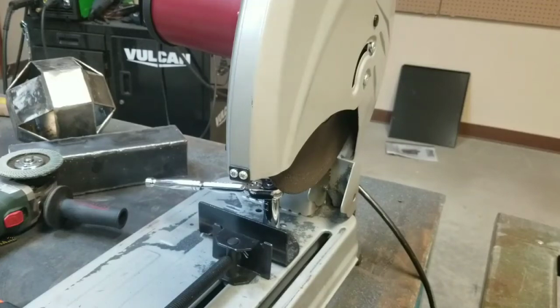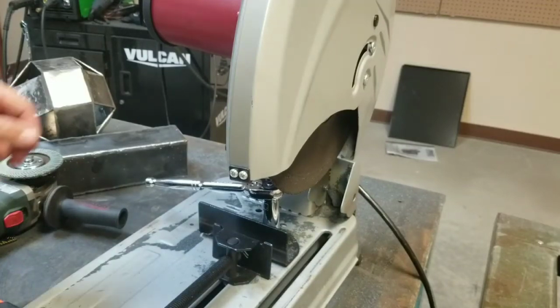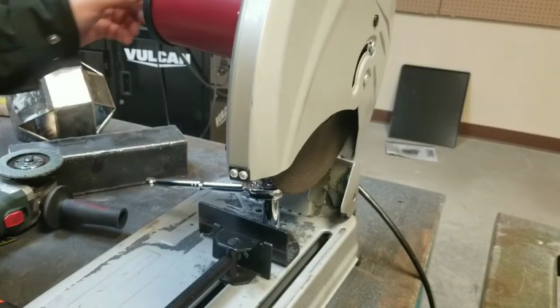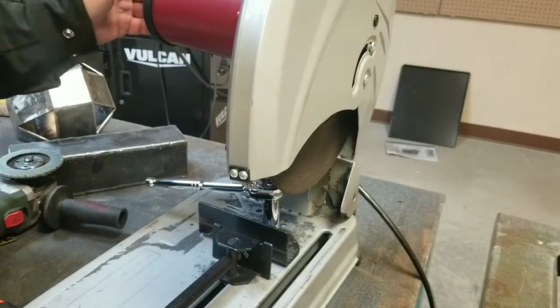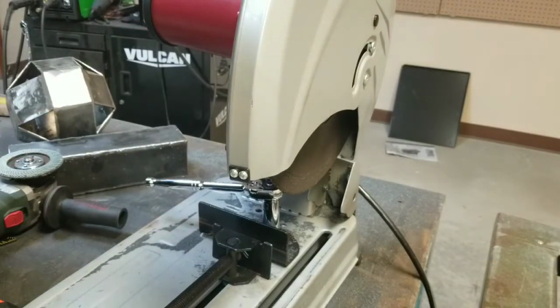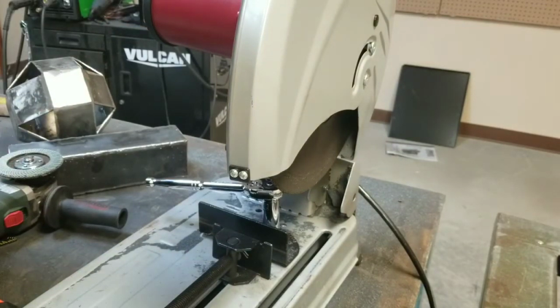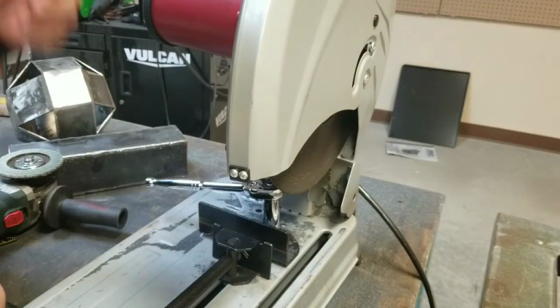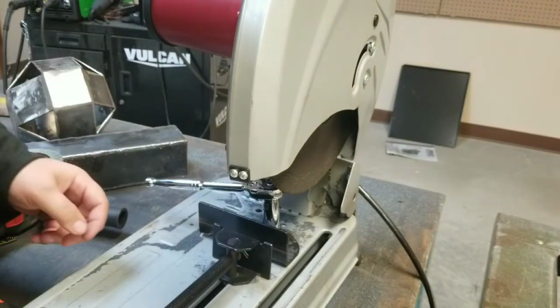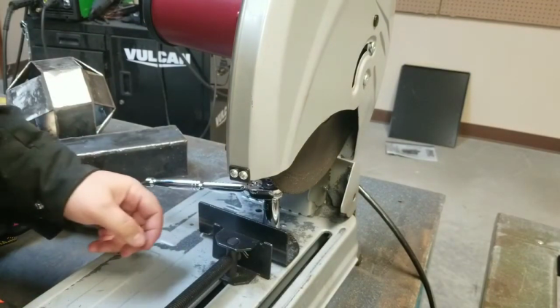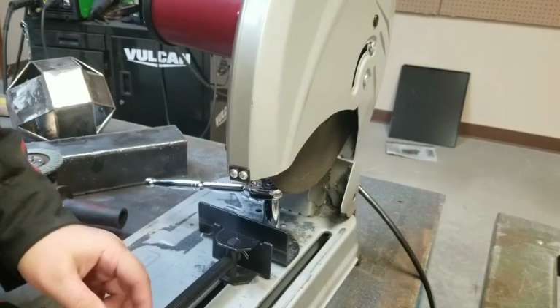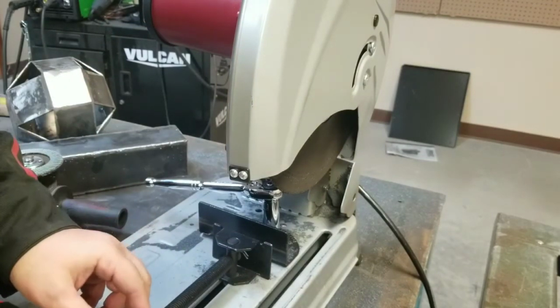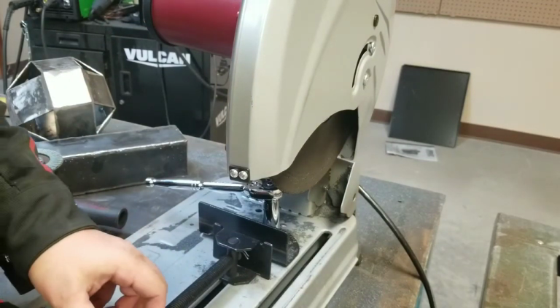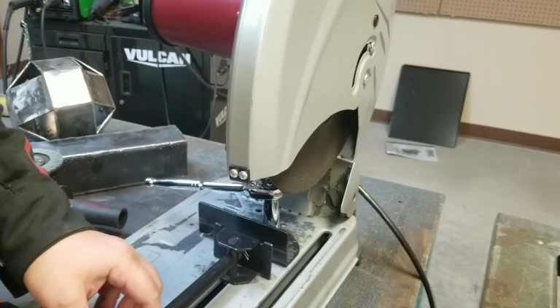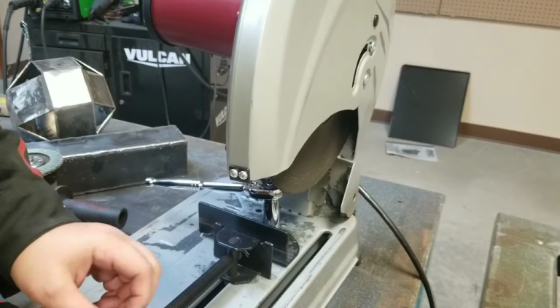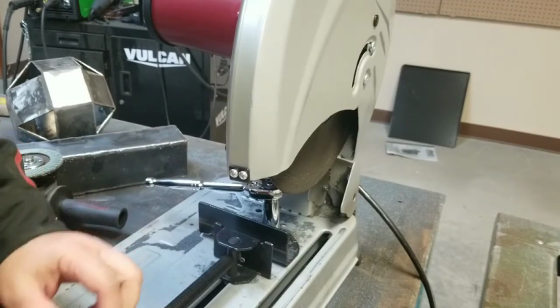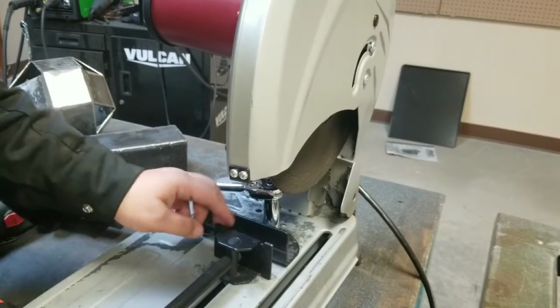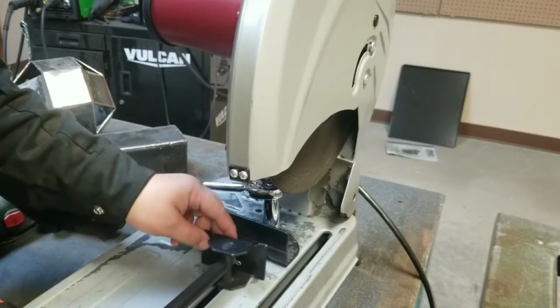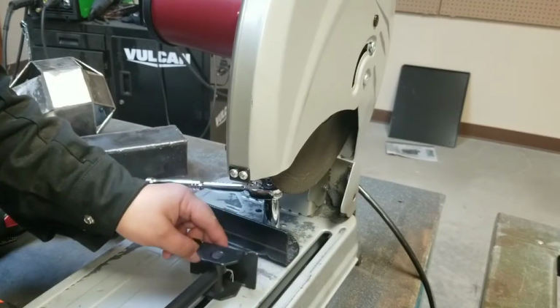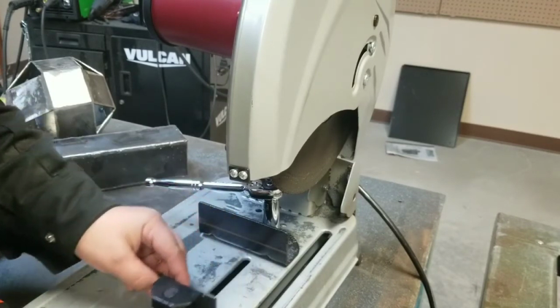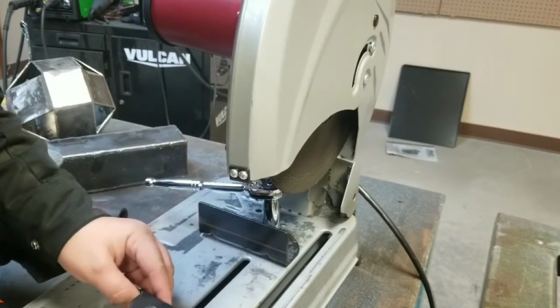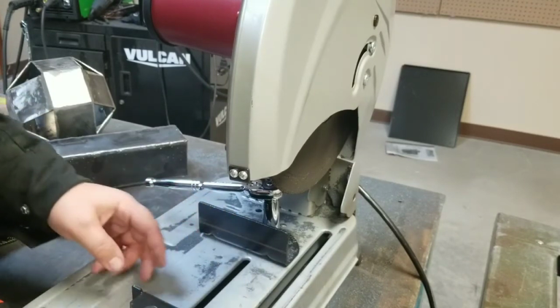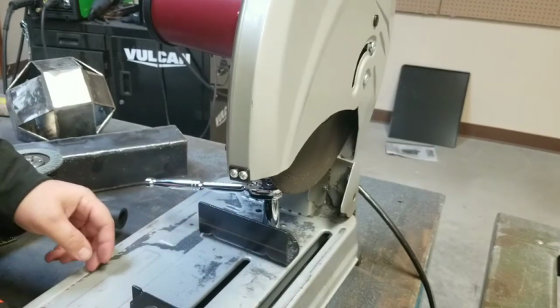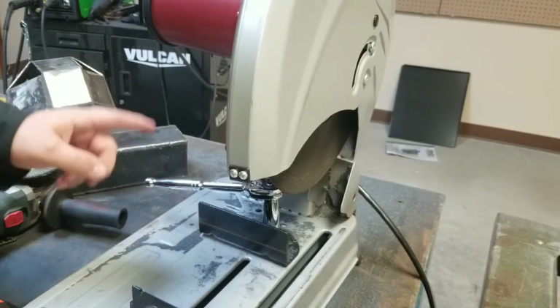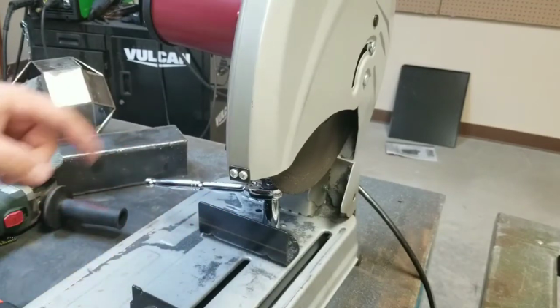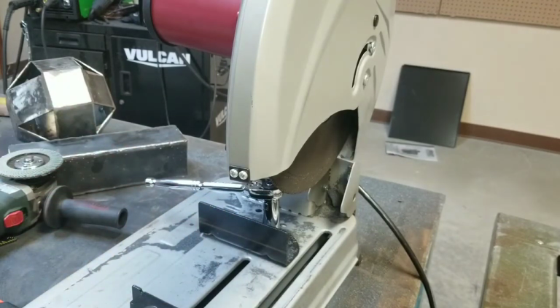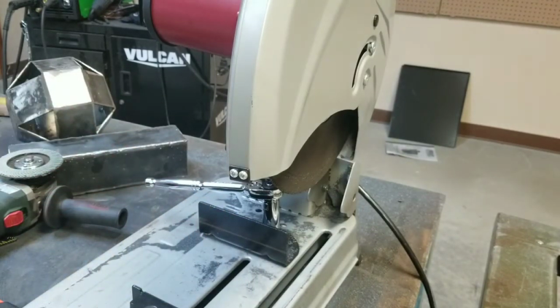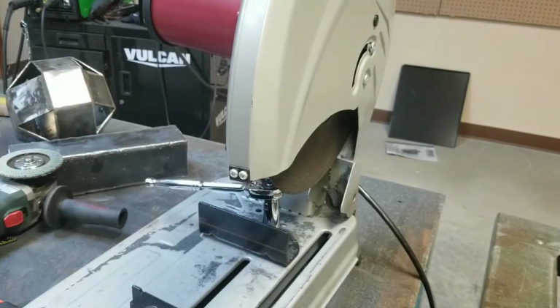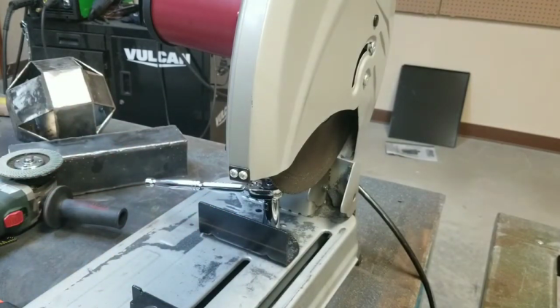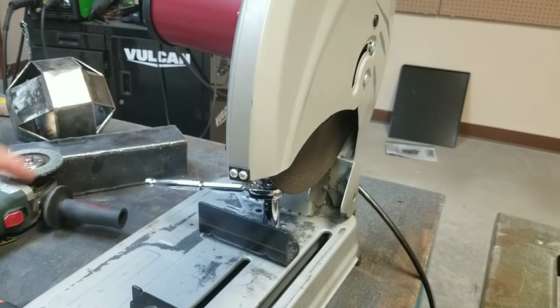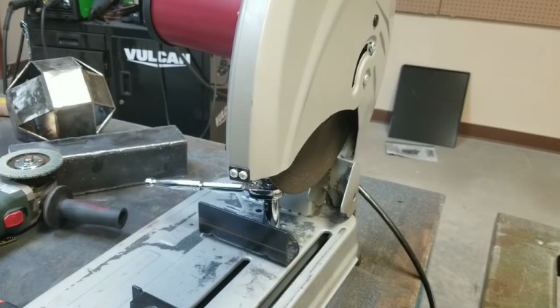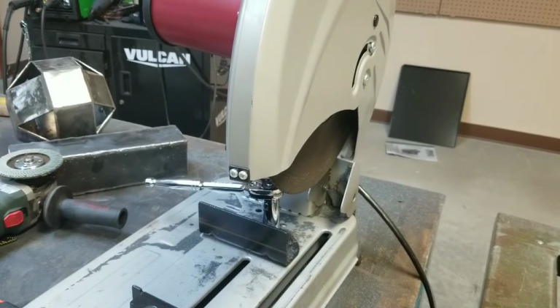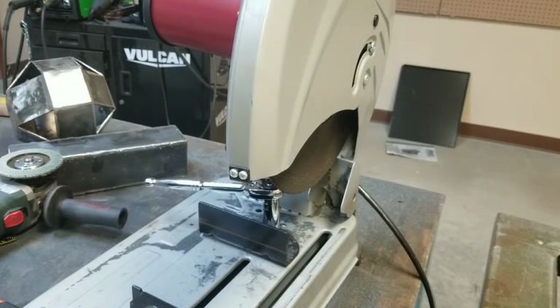Welcome back folks to another episode of Homestead Fabricator. Today I'm going to show you how to calibrate the 45-degree angle, as it can be off.